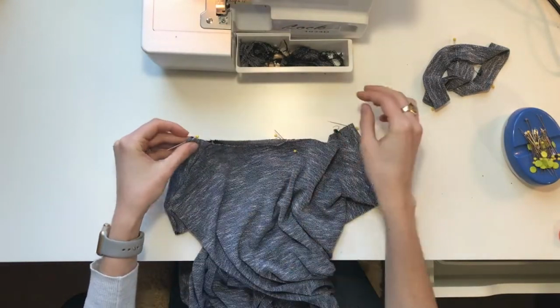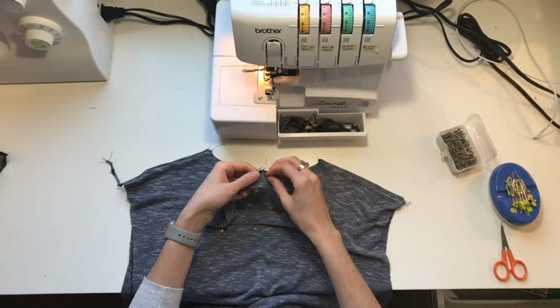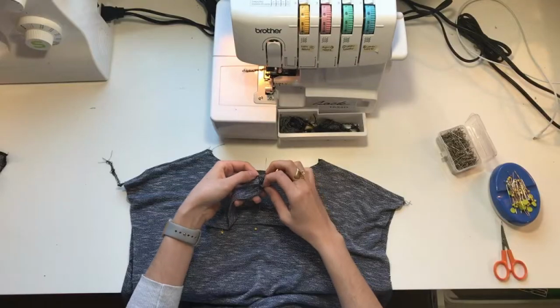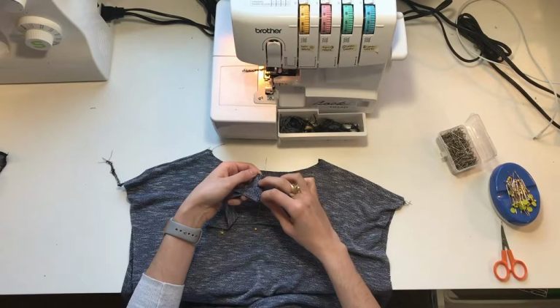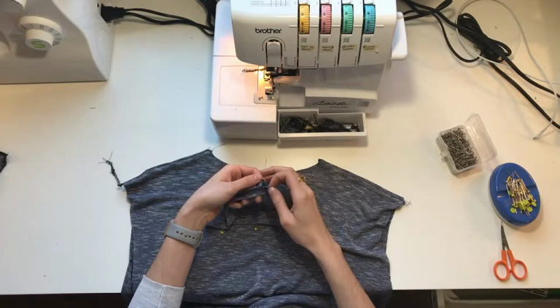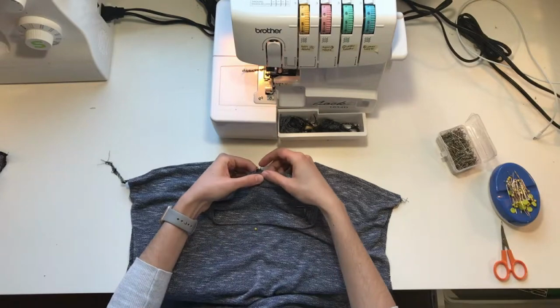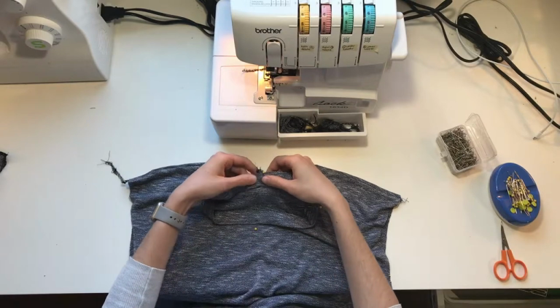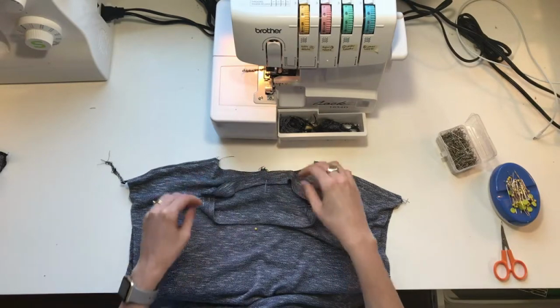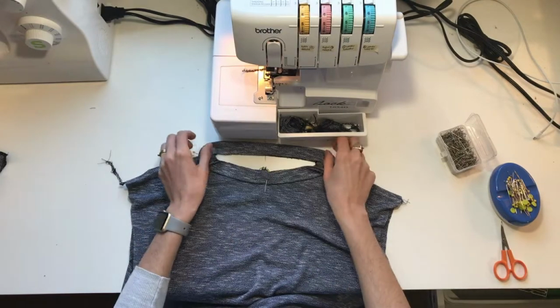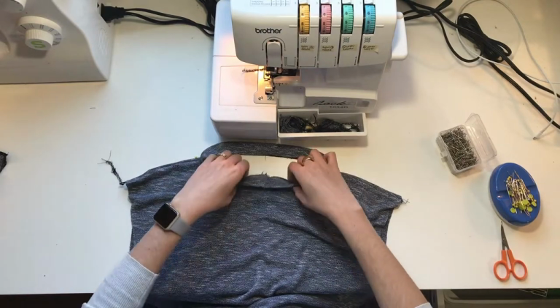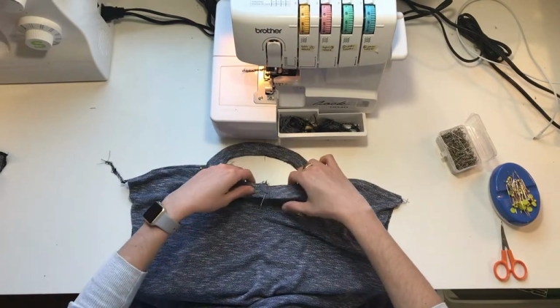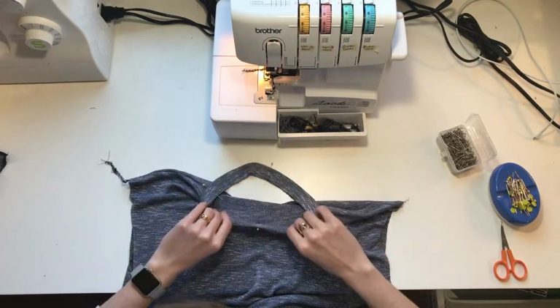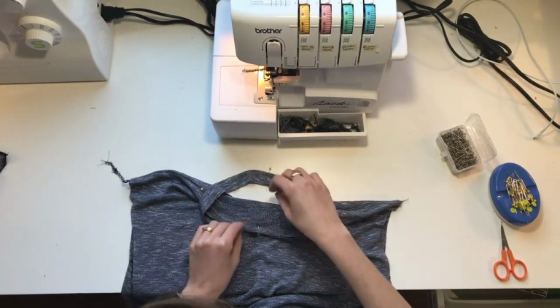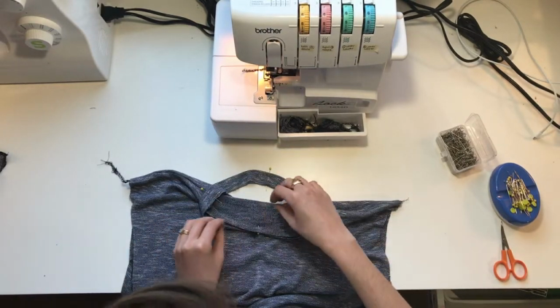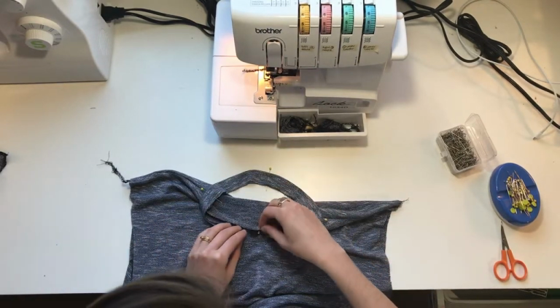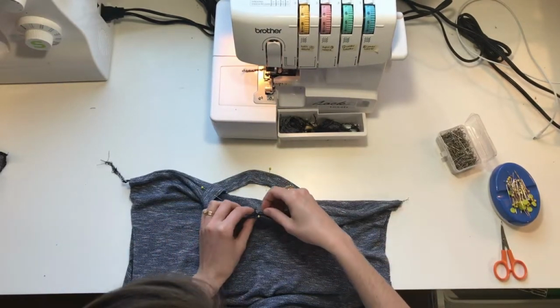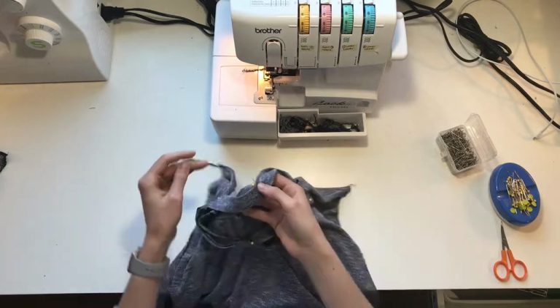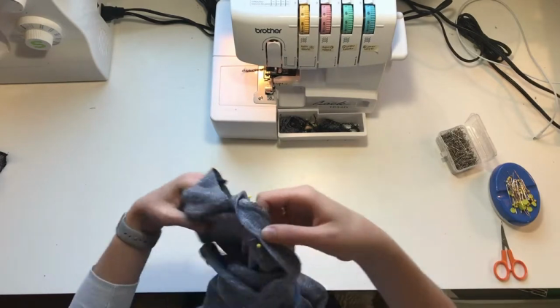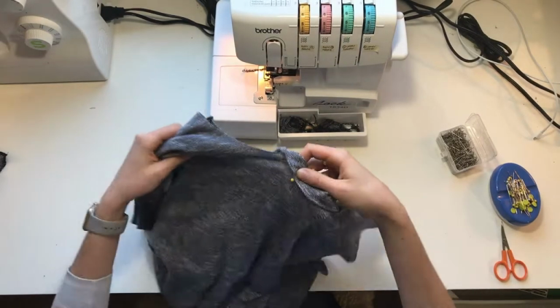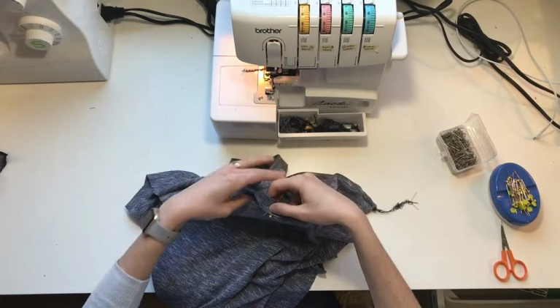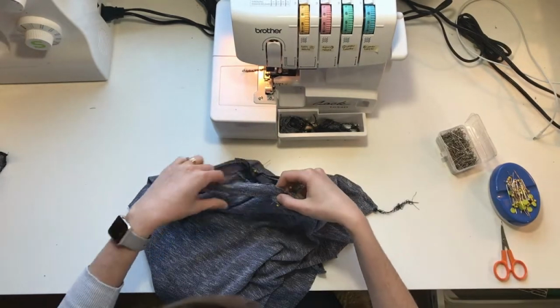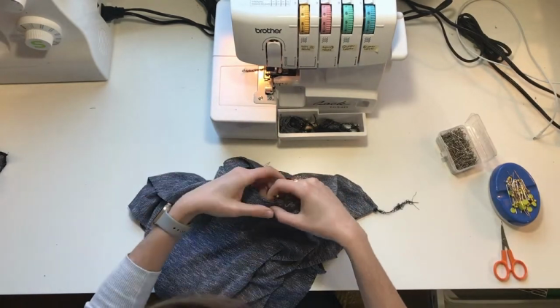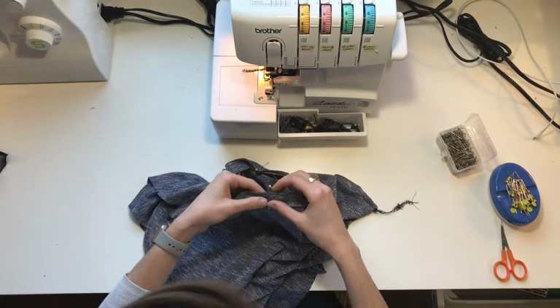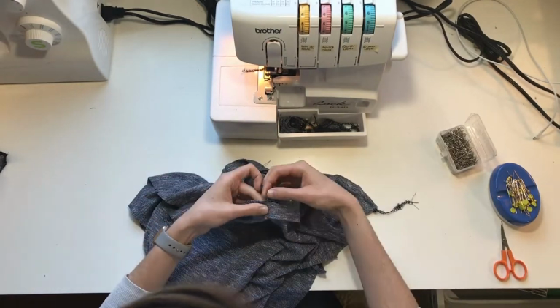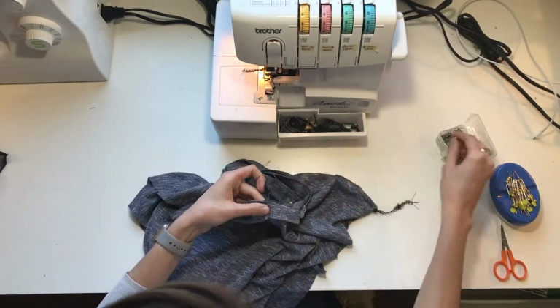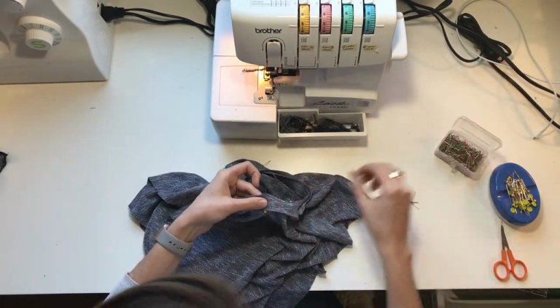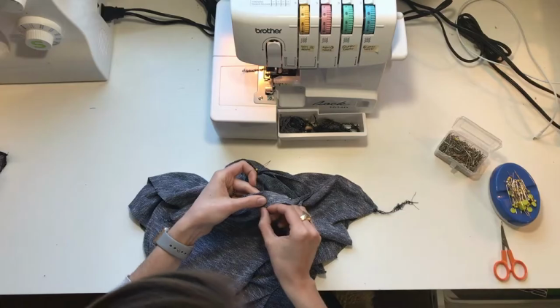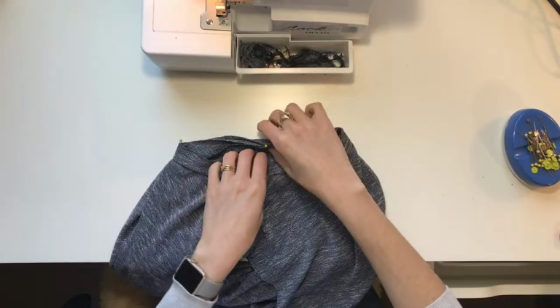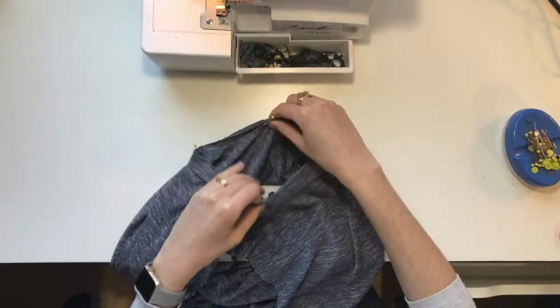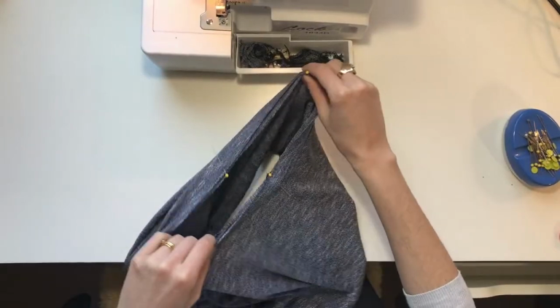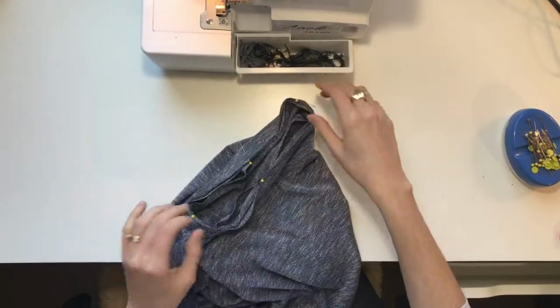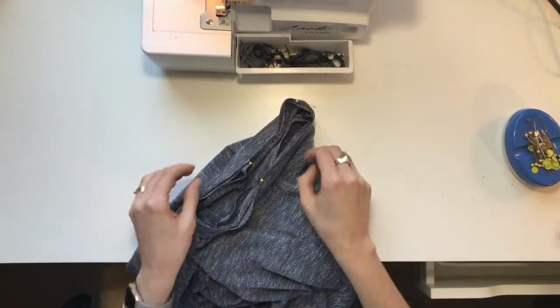Now match the four pinned points on the neck band with the four pinned points on the neckline and pin the band to the shirt with right sides together and the raw edges aligned. I recommend matching the seam on the neck band with the center back point on the shirt.